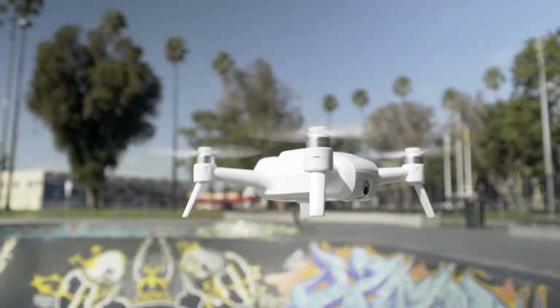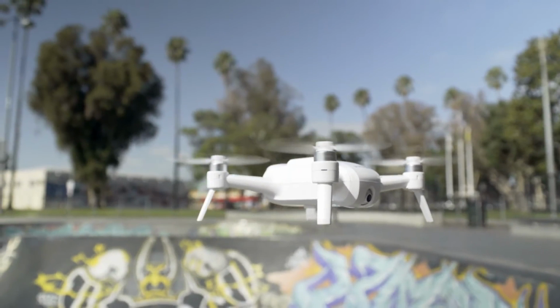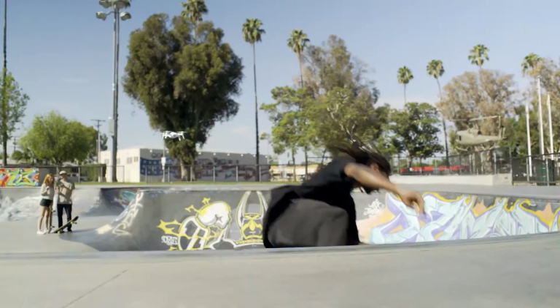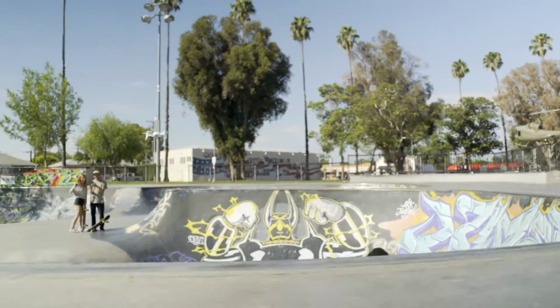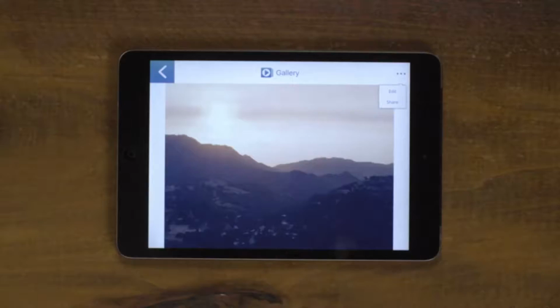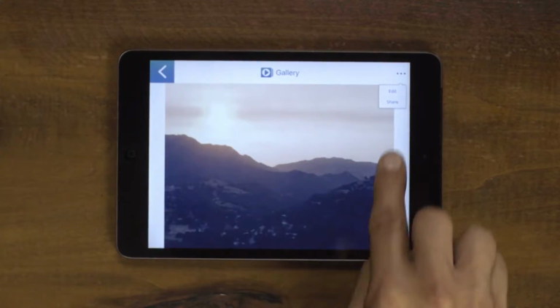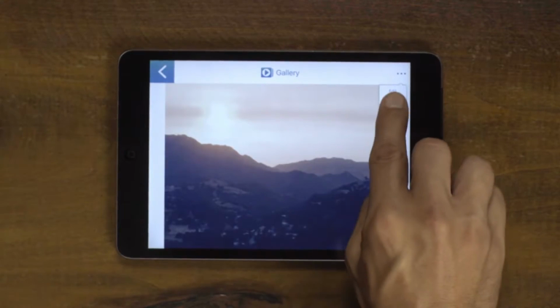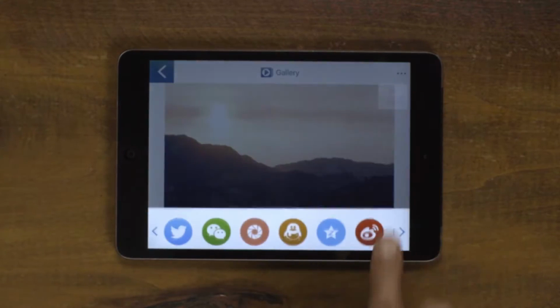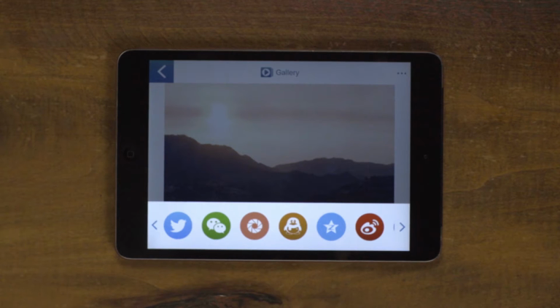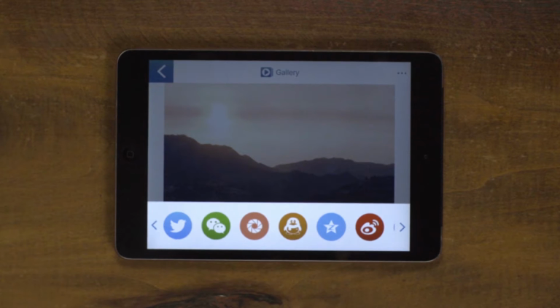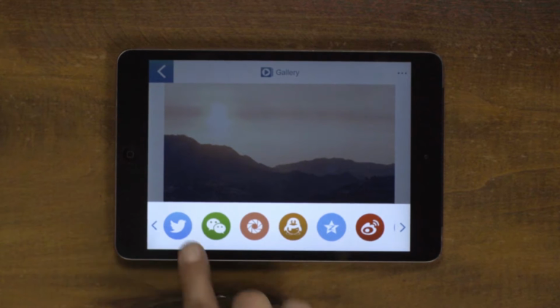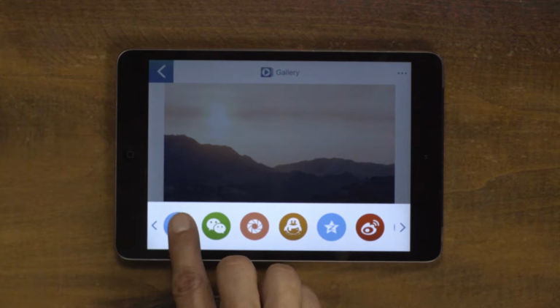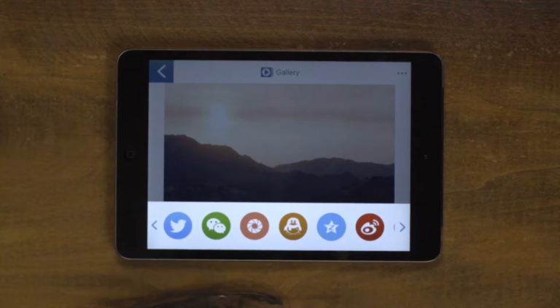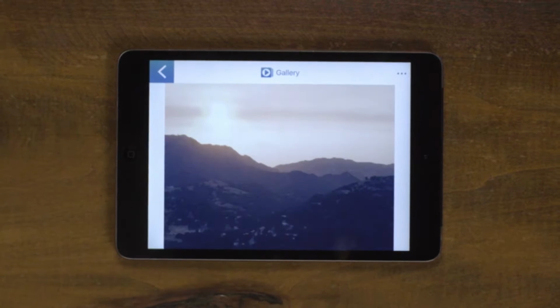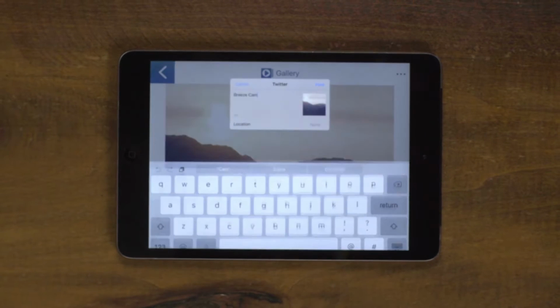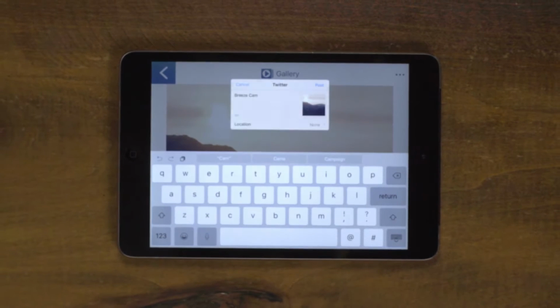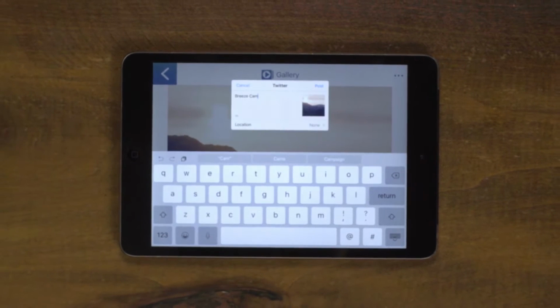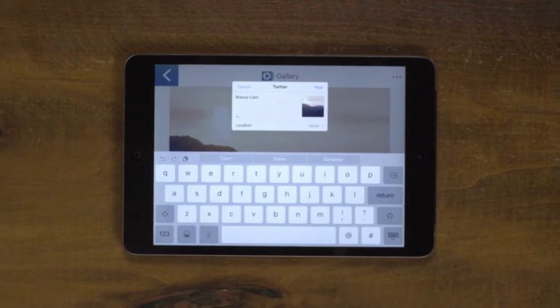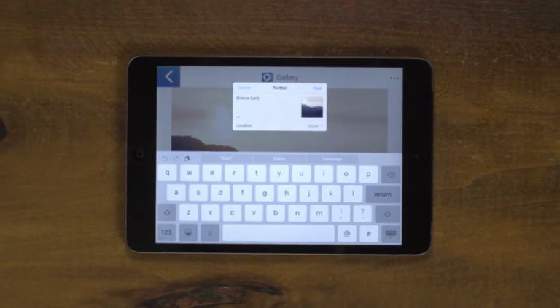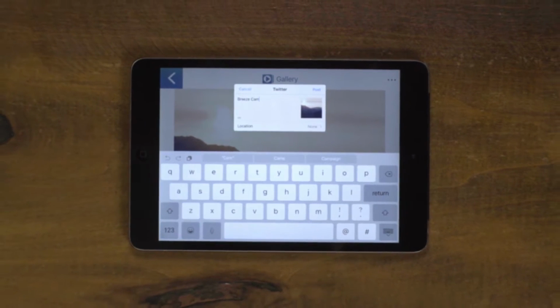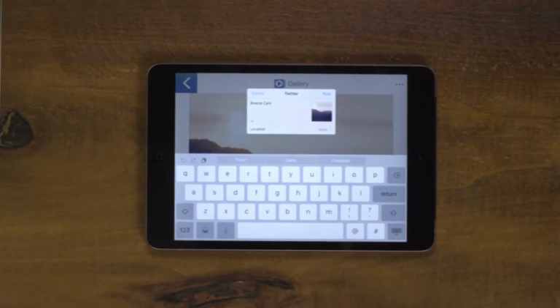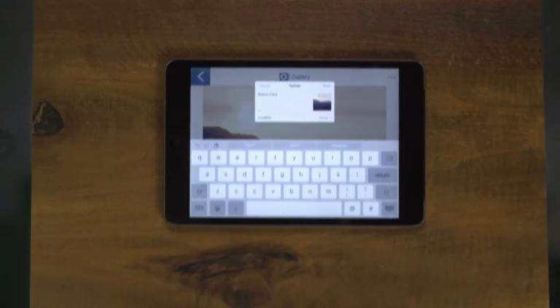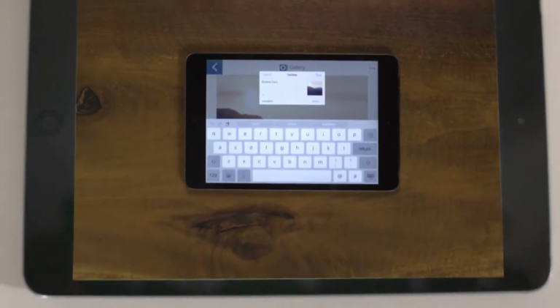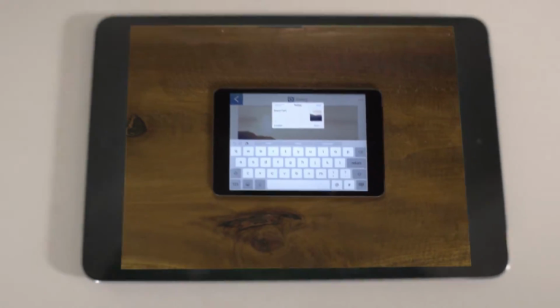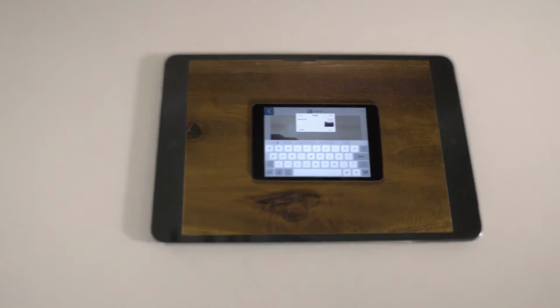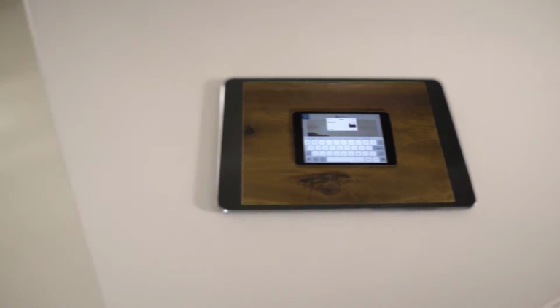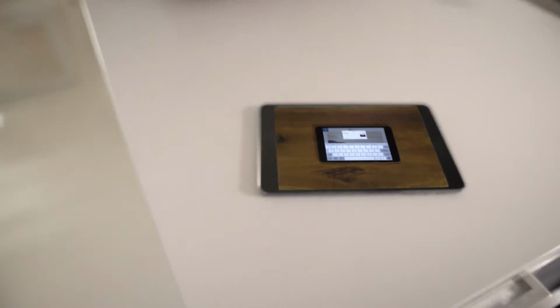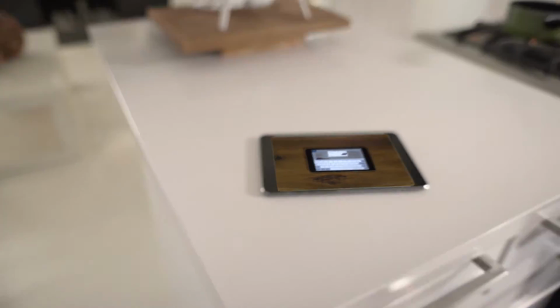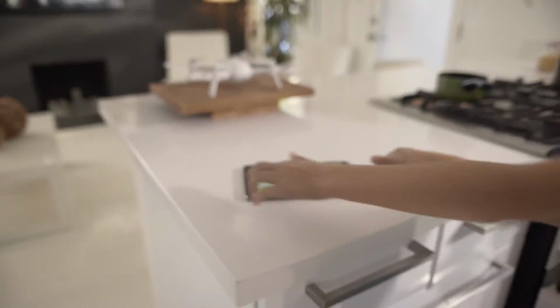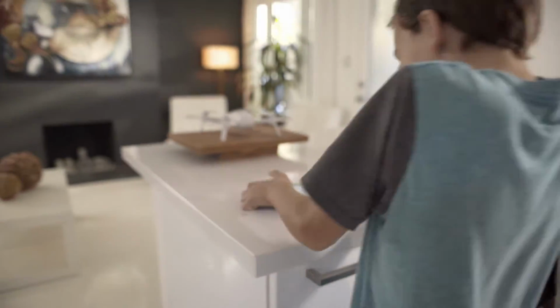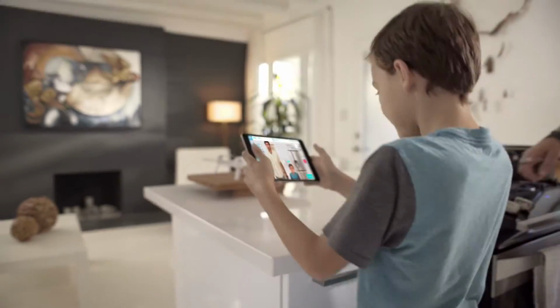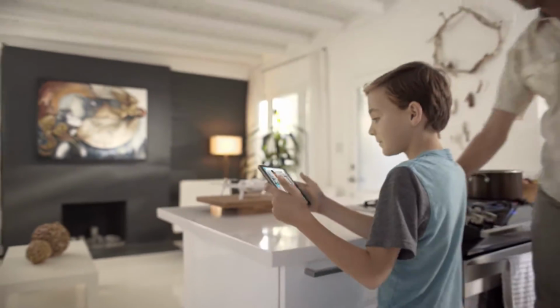Once you've captured photos and videos with Breeze, download and share them via your favorite social media quickly and easily. You can write a personalized message and share instantly, all without leaving the app interface. It's that simple.